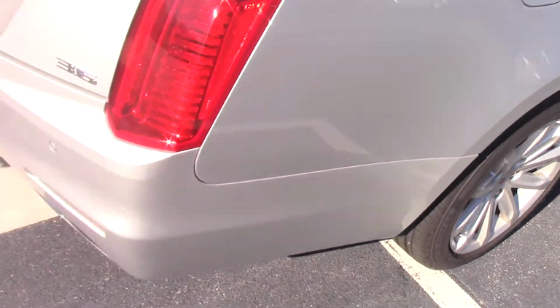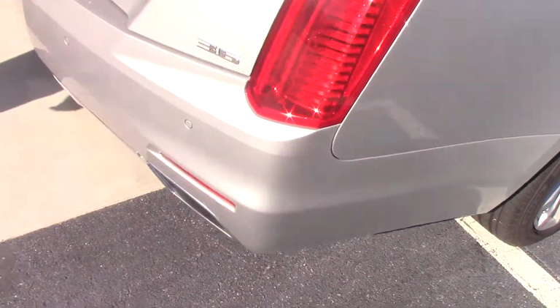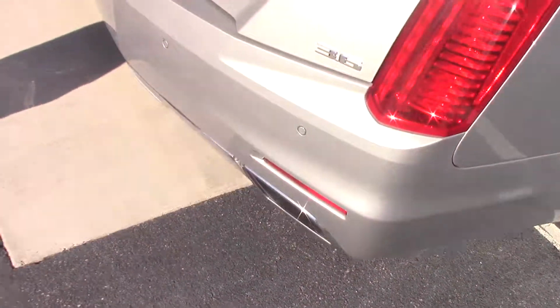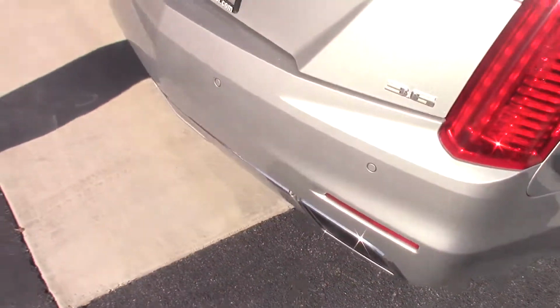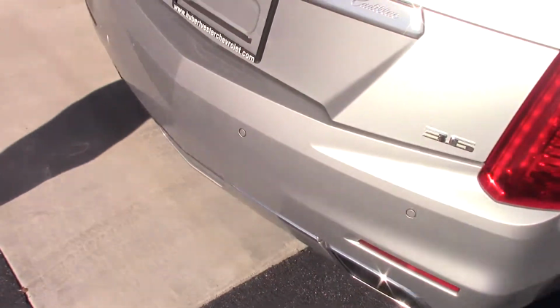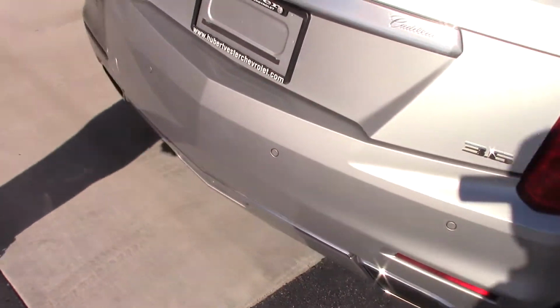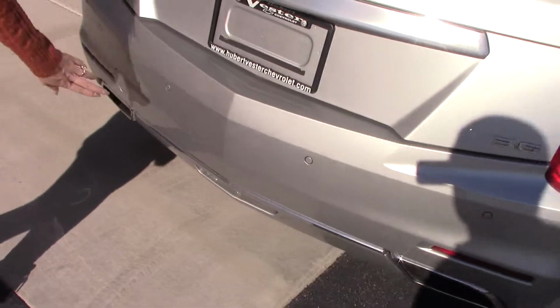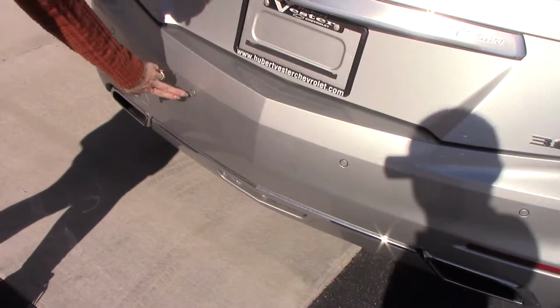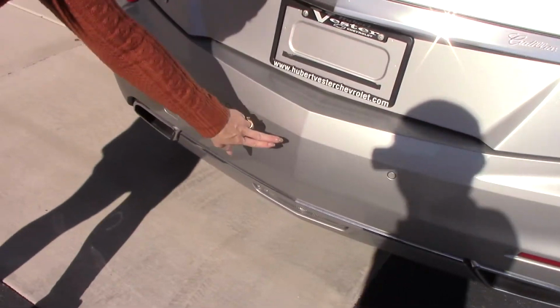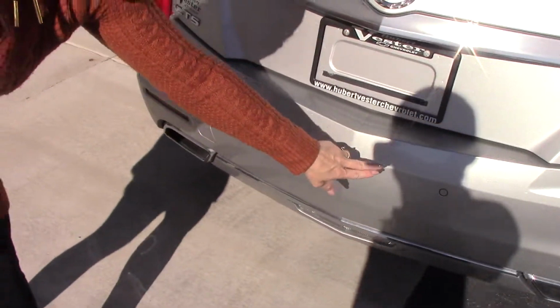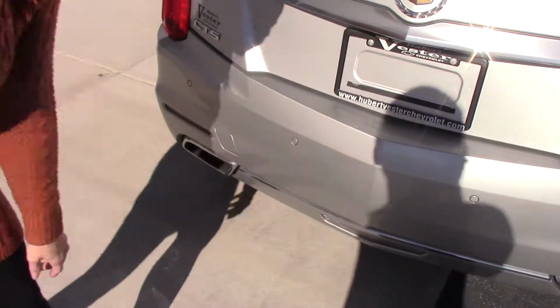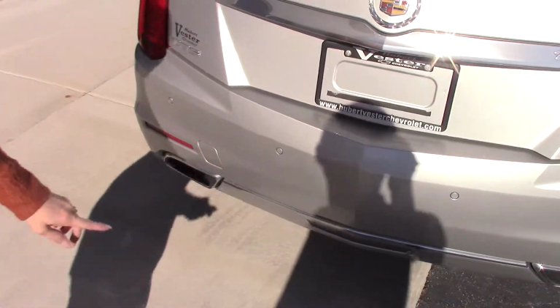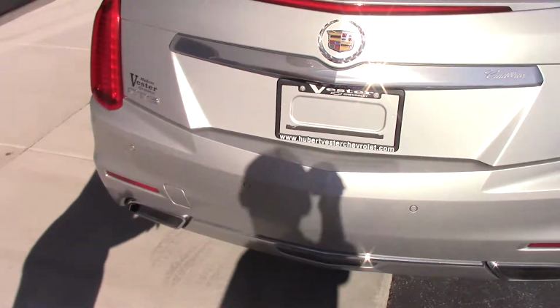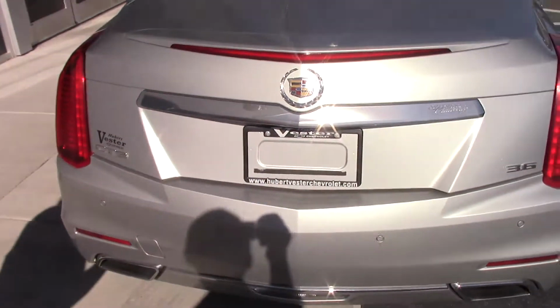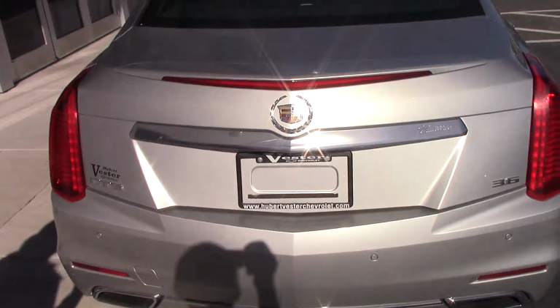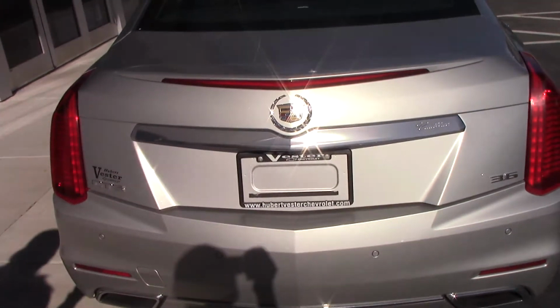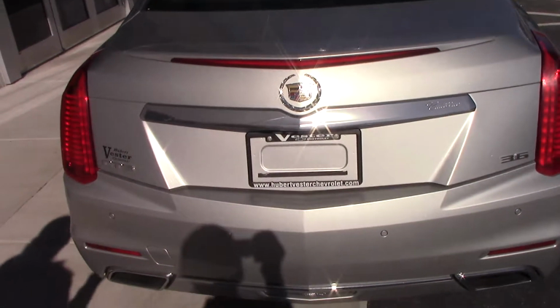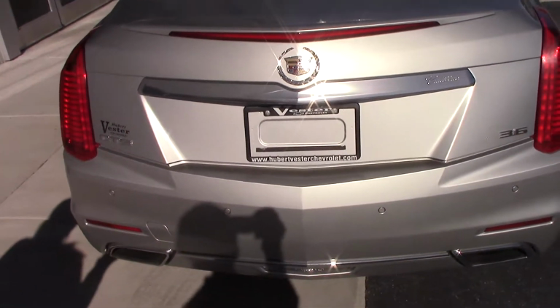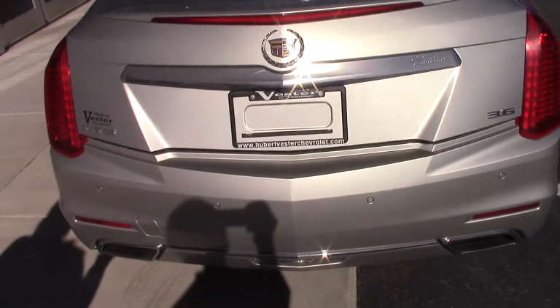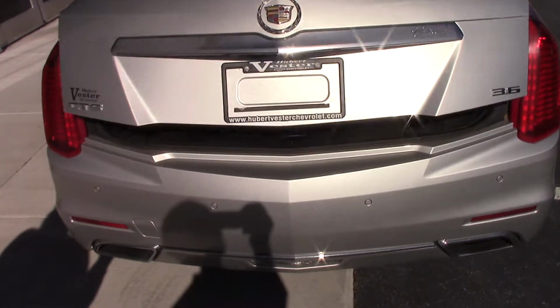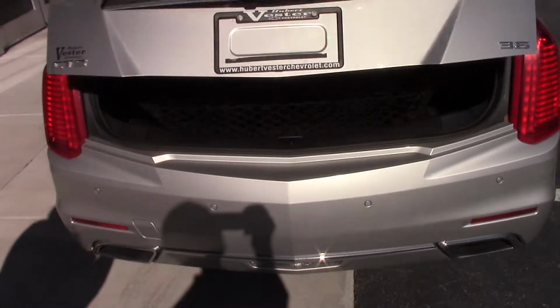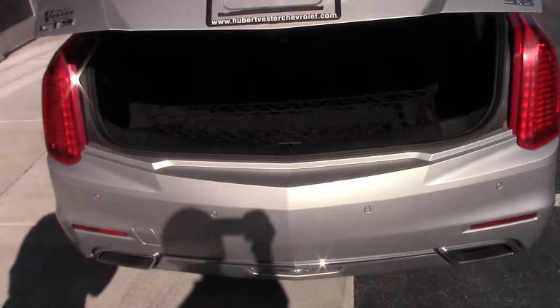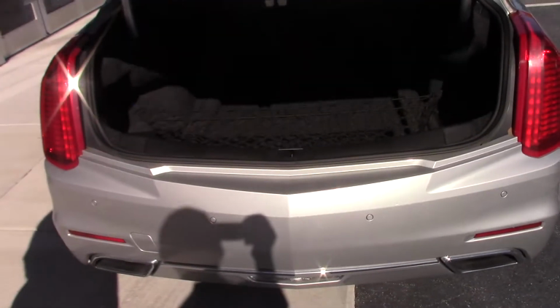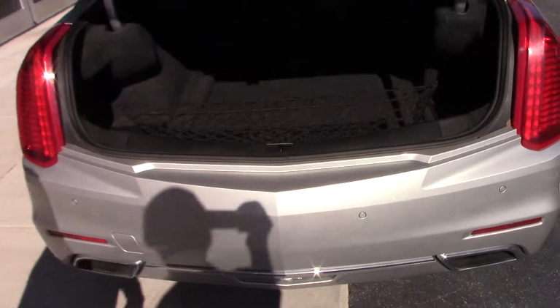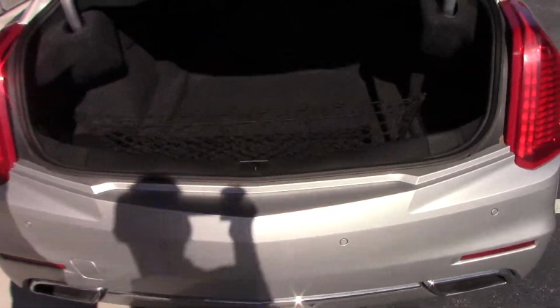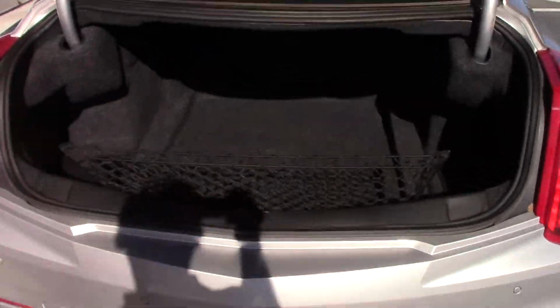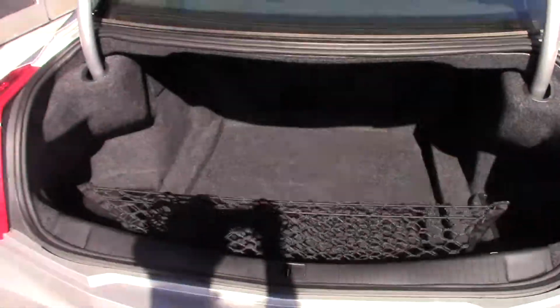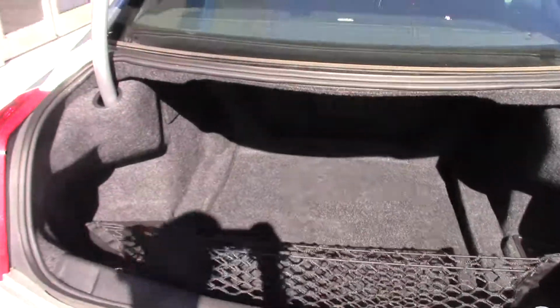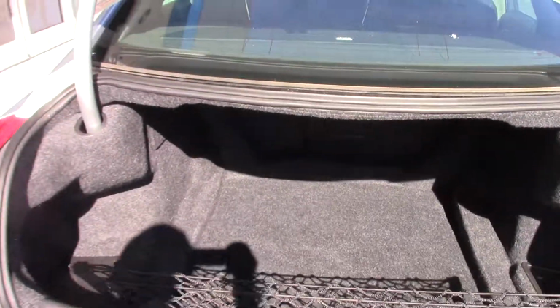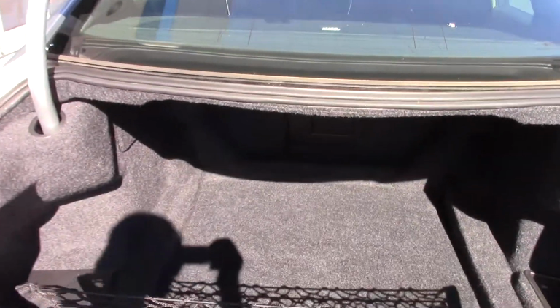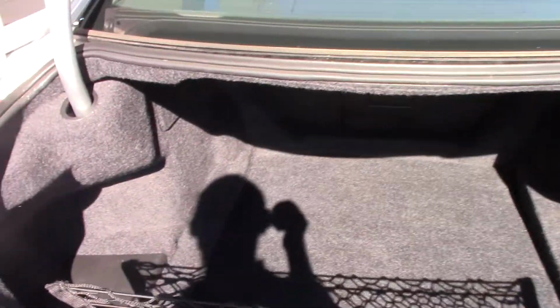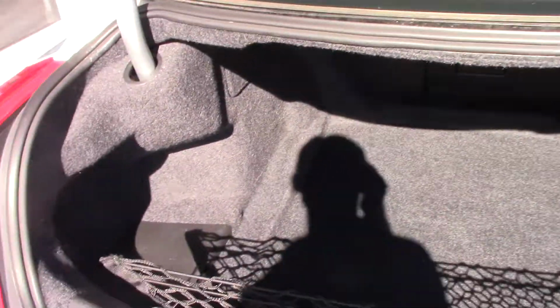It's got your backup camera and as you can see, it does have your sensors here. Dual exhaust. You can hit the button for easy access to your trunk where there is plenty of space.